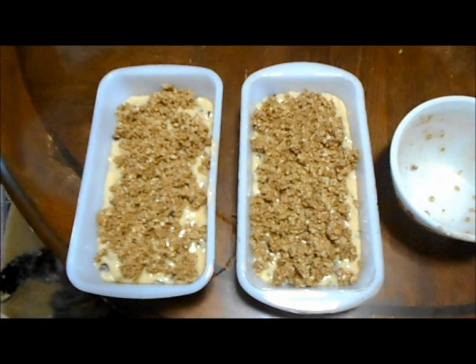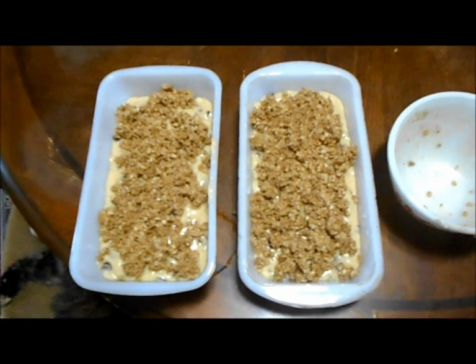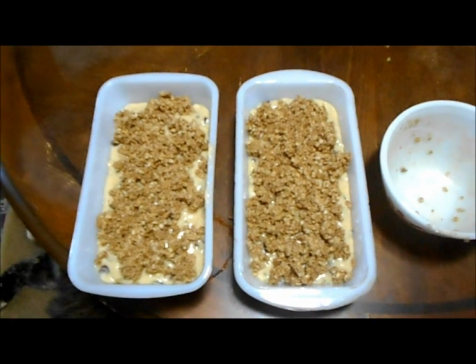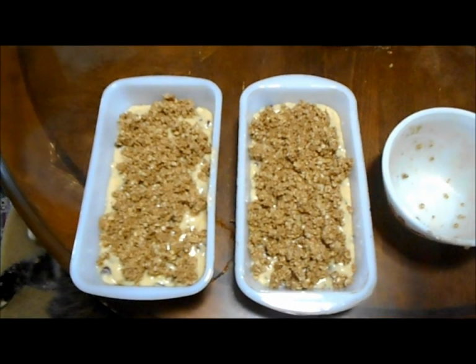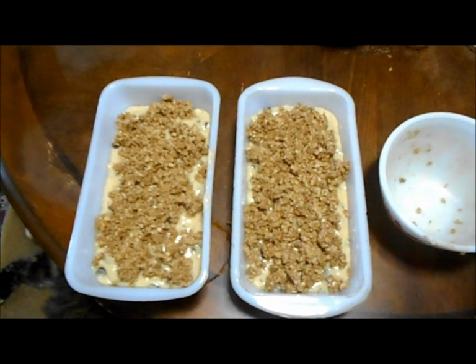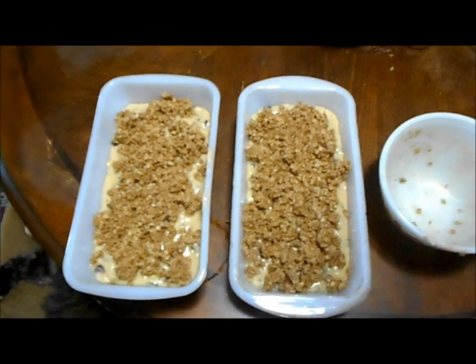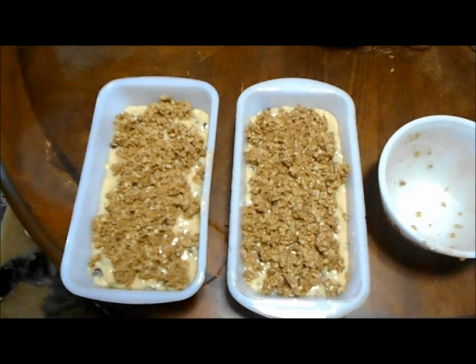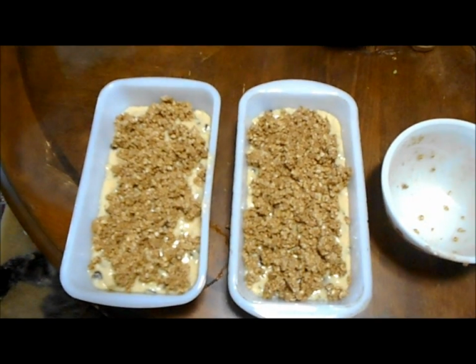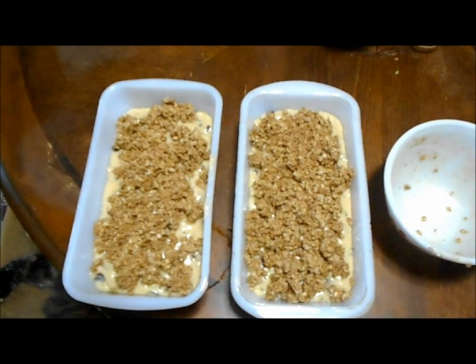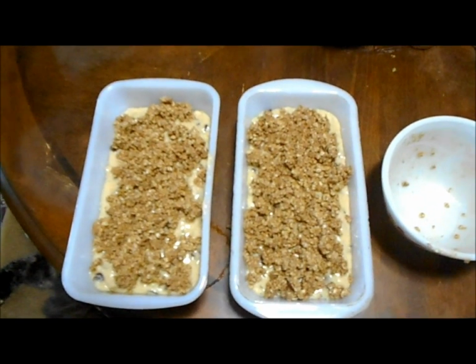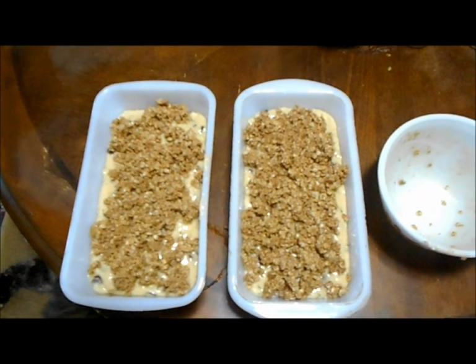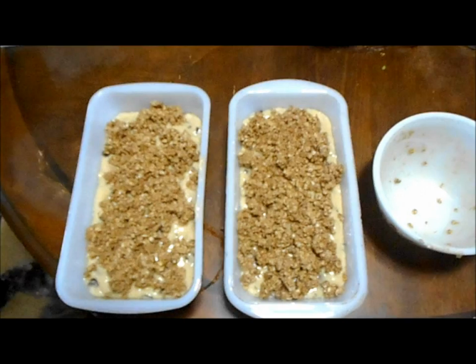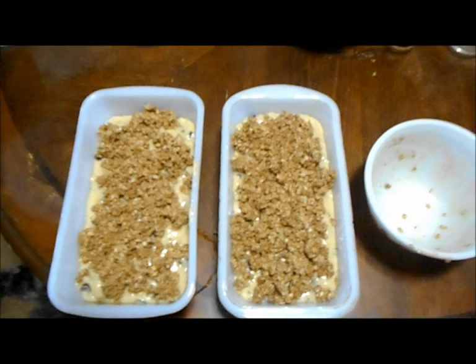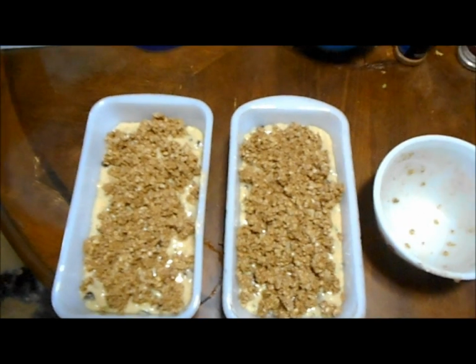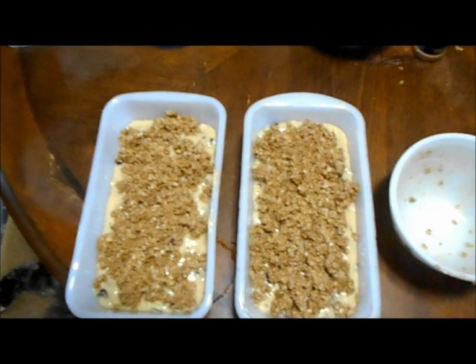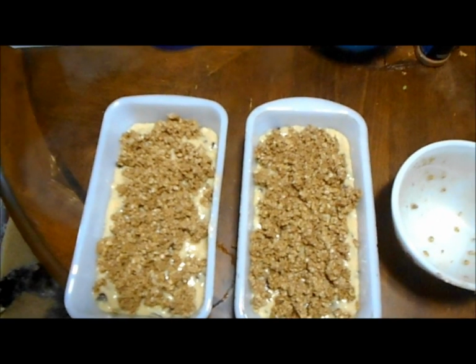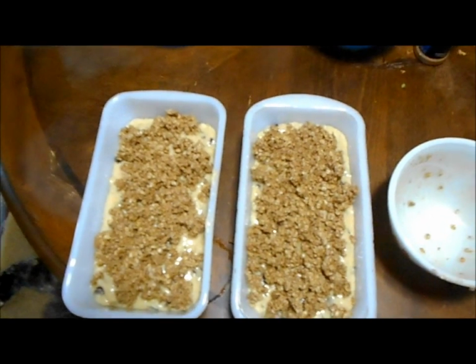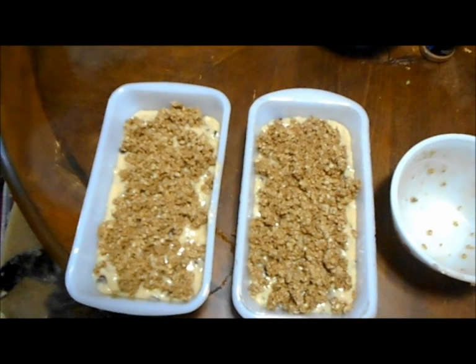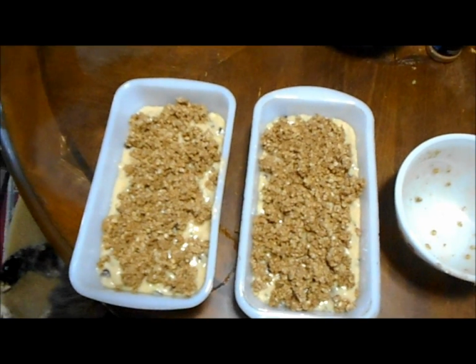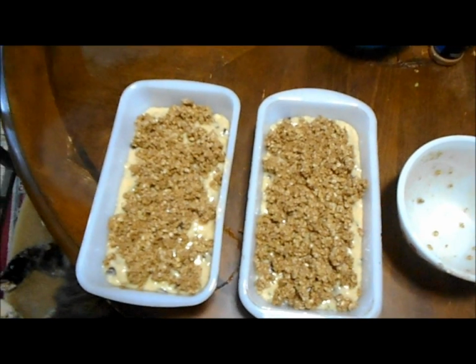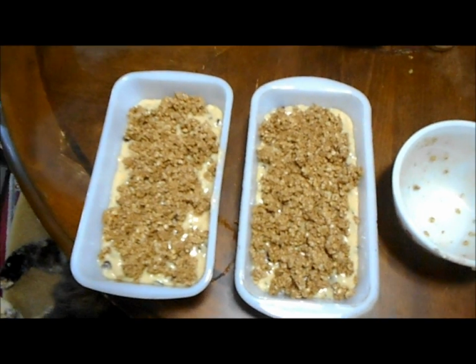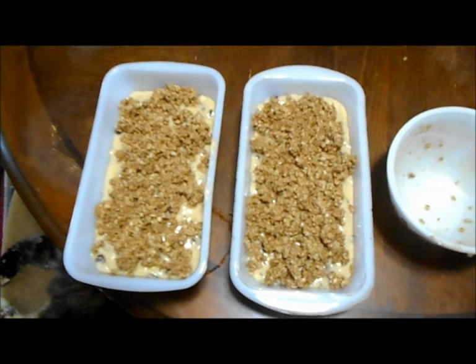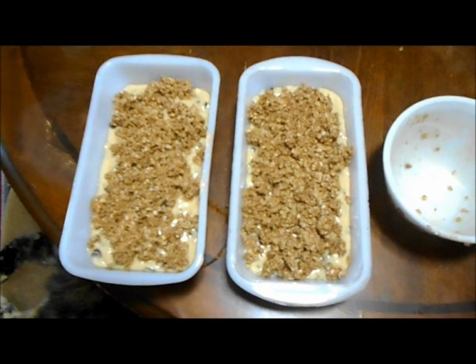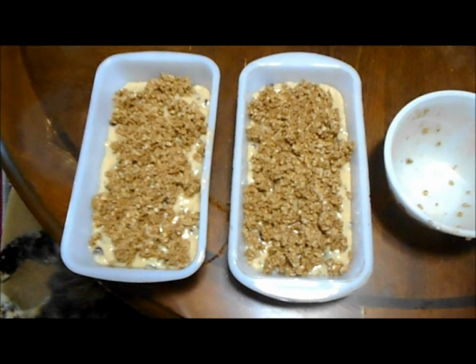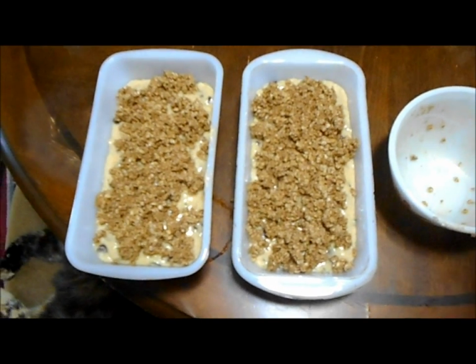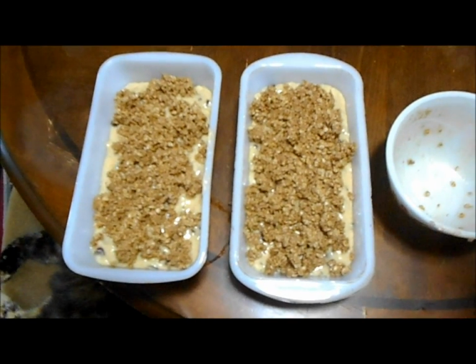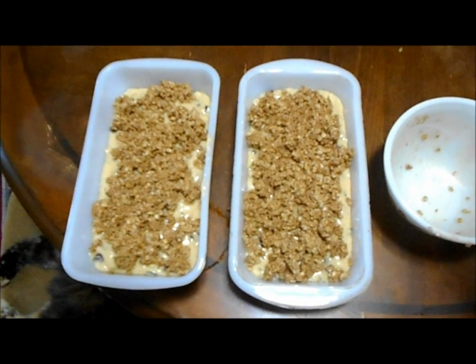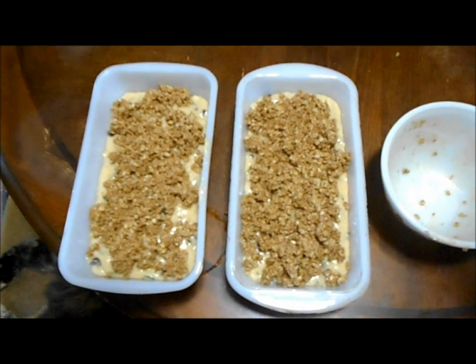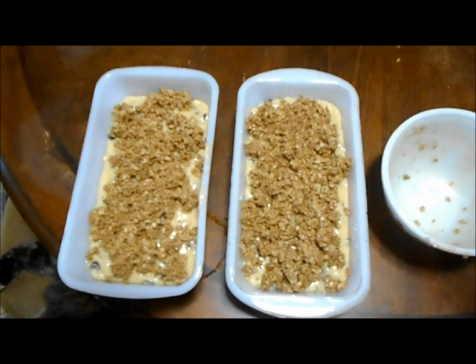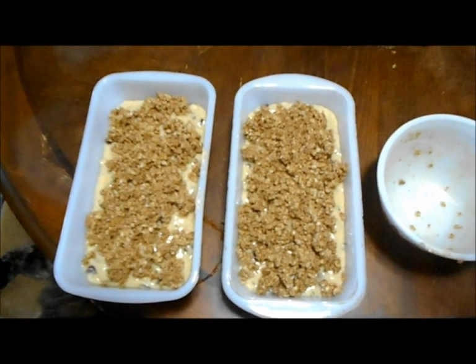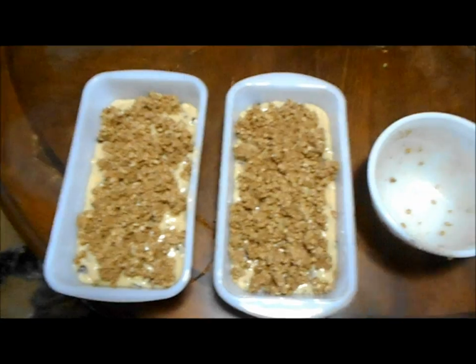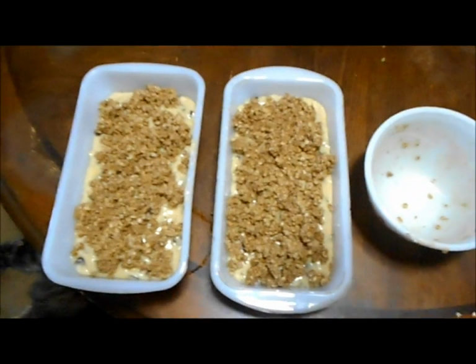I'll put these in the oven and cook them for about 45 to 60 minutes at 350 degrees. When I get them pulled out, I'll see you then.